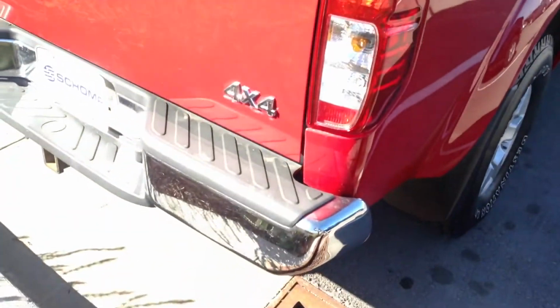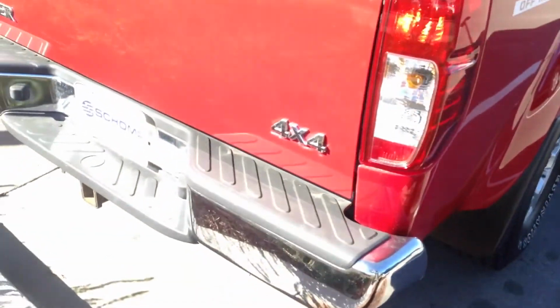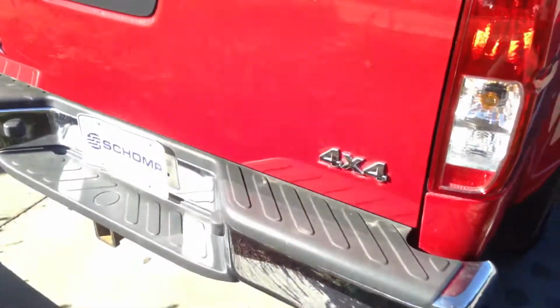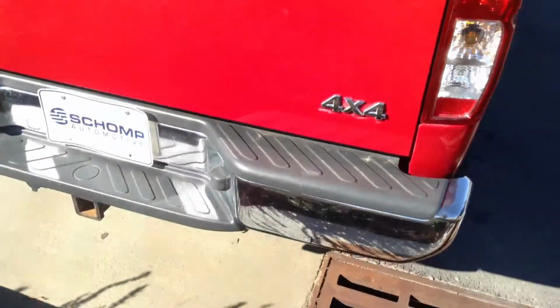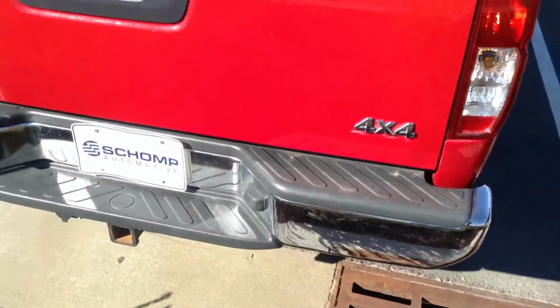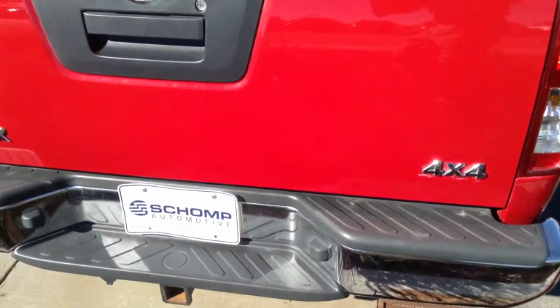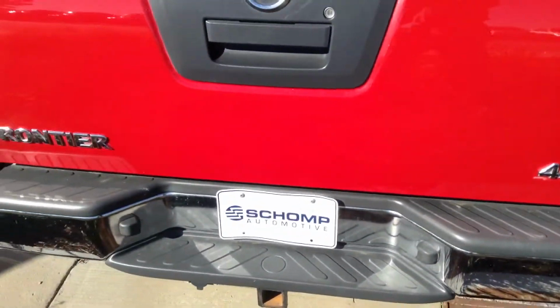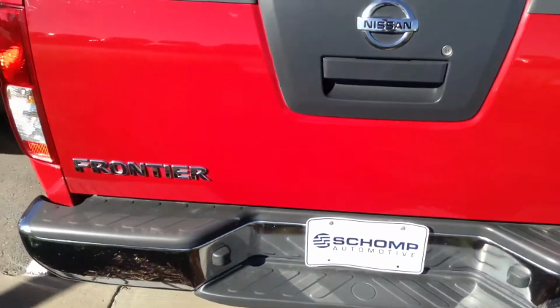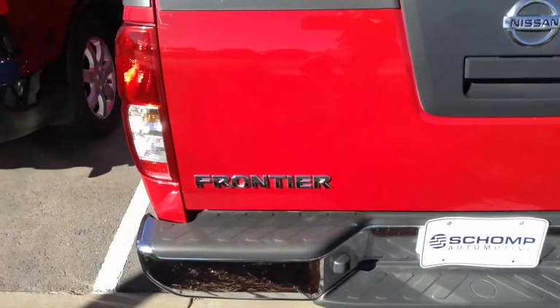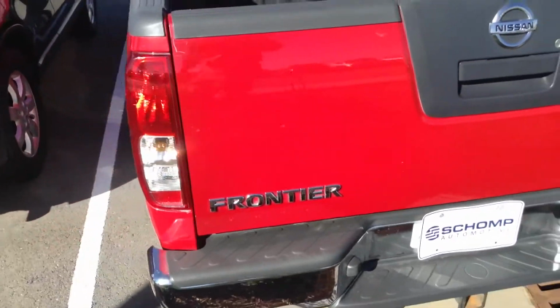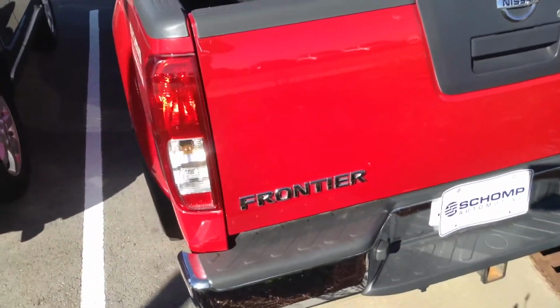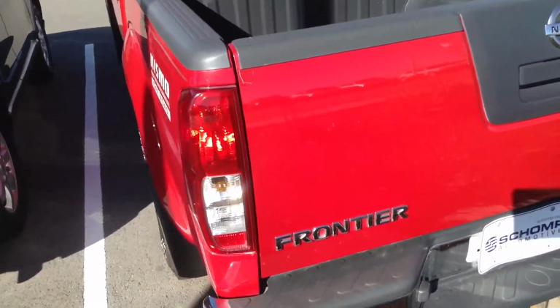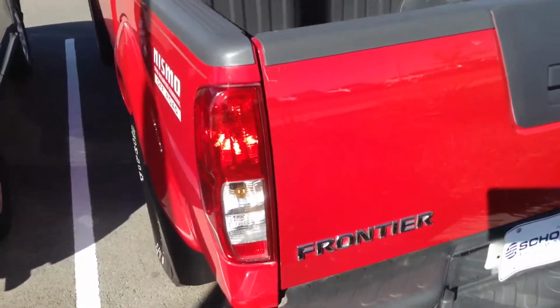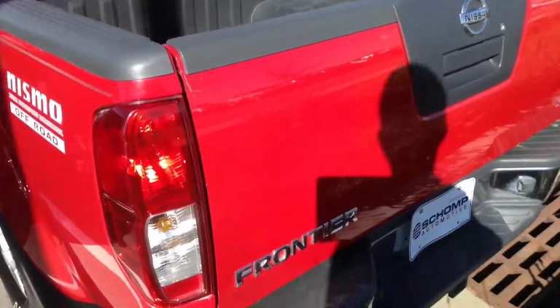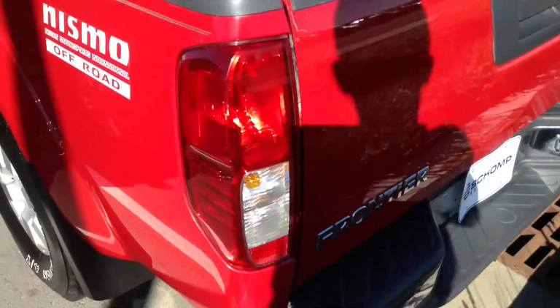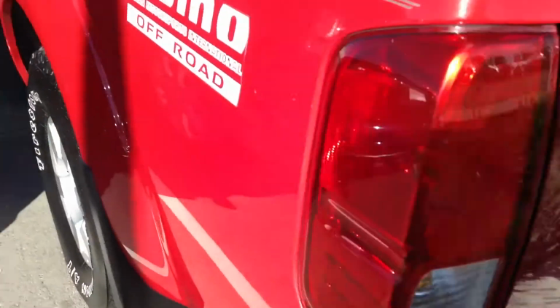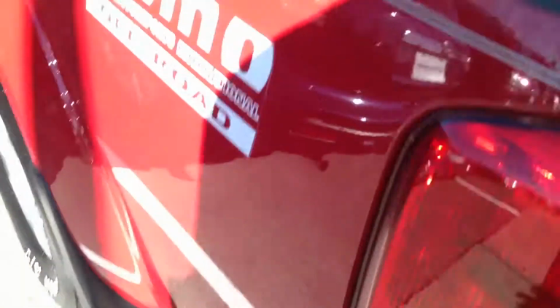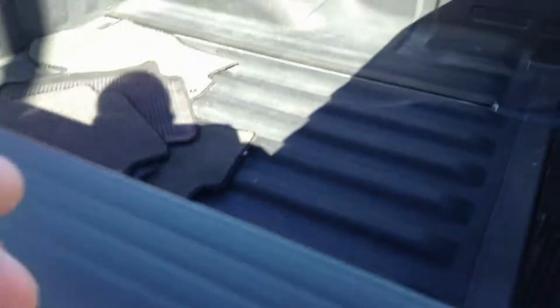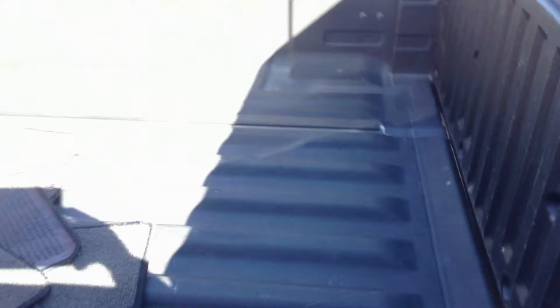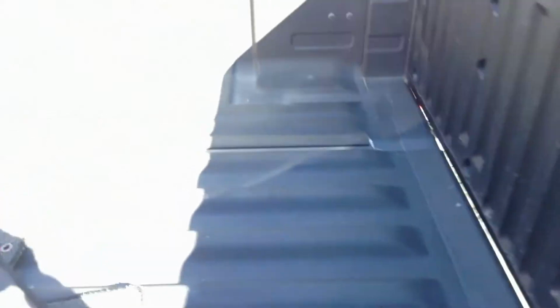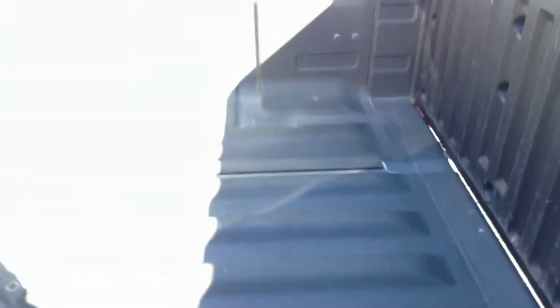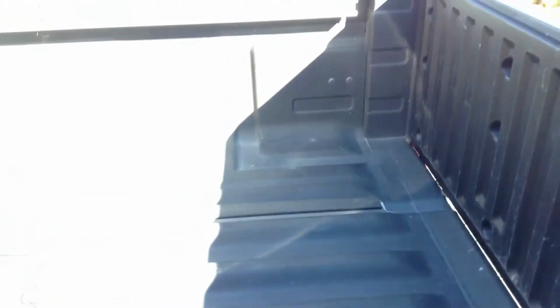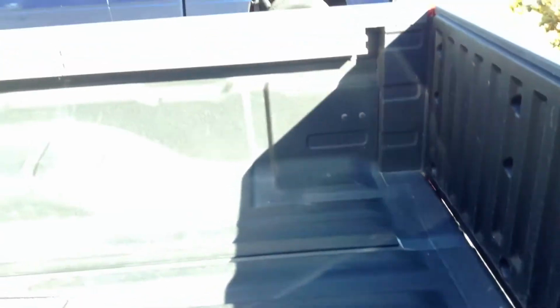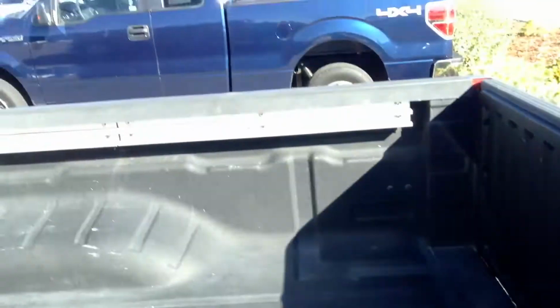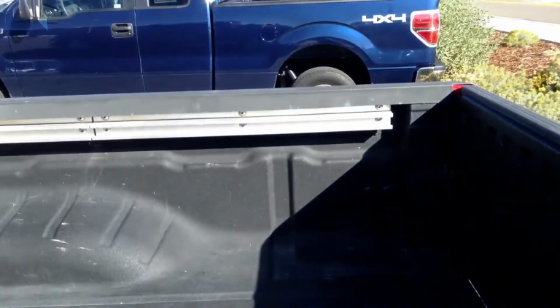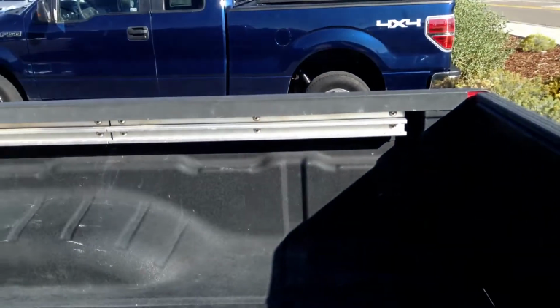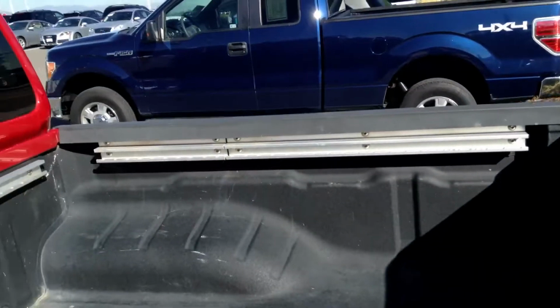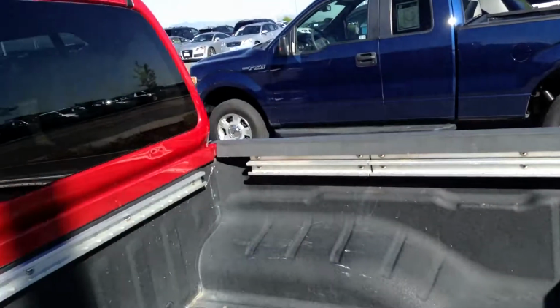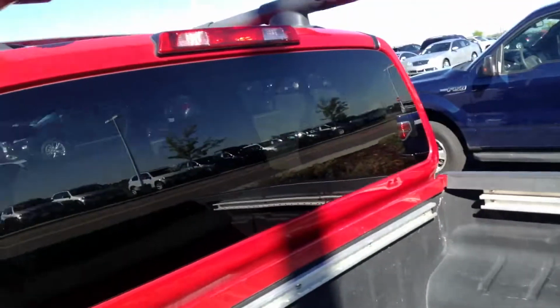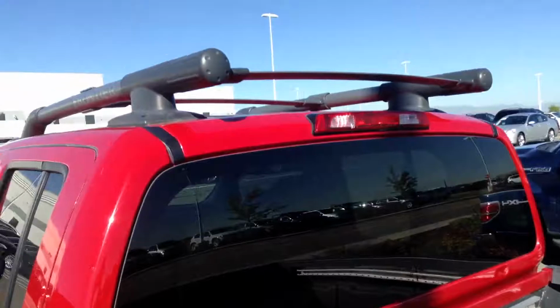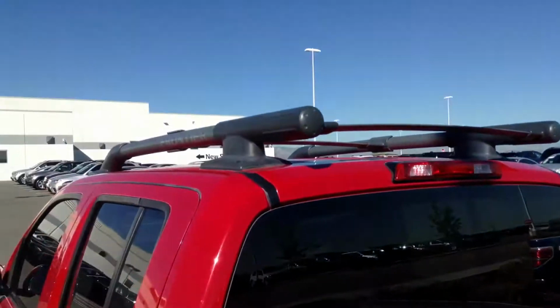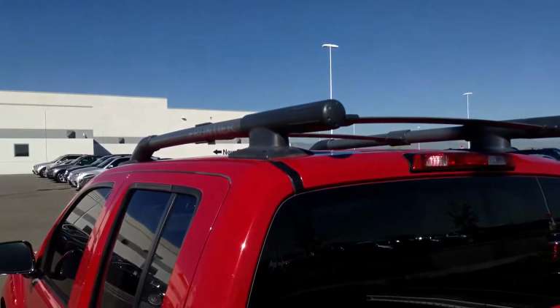Back bumper — everything looks good back here, not seeing any issues. It does have the spray-in liner as well, it's got the racks, also got the roof rack.